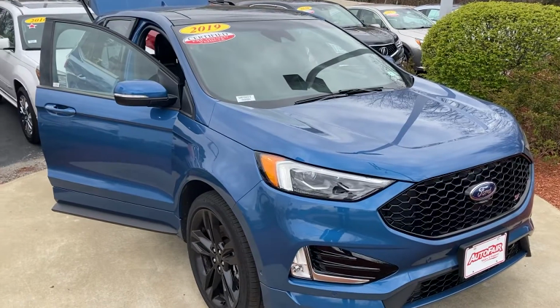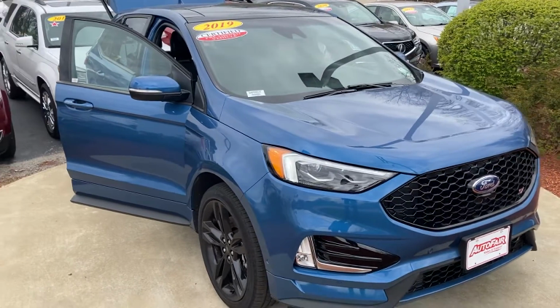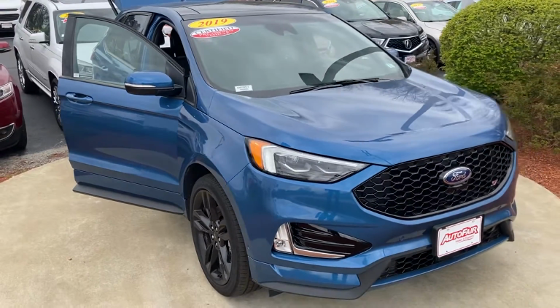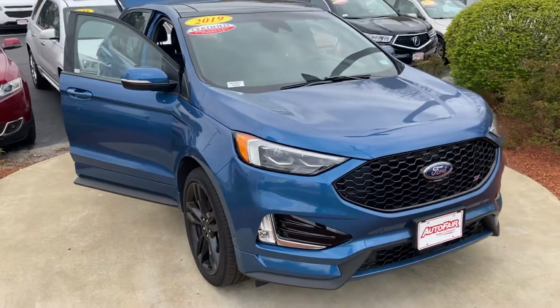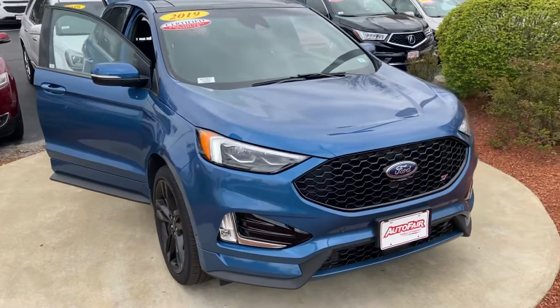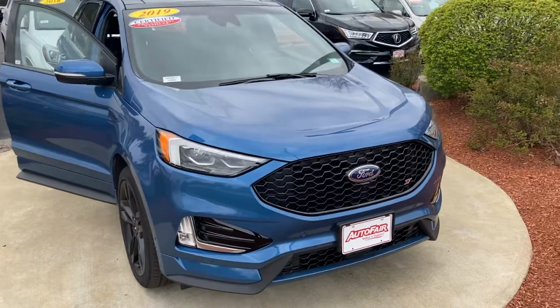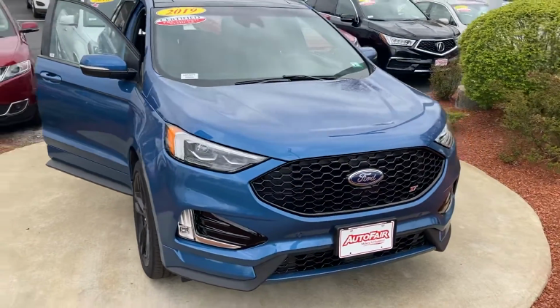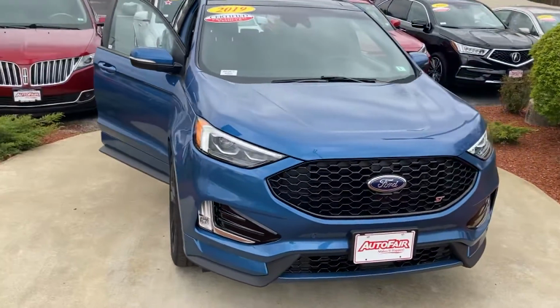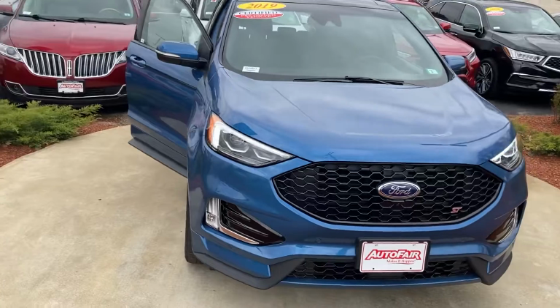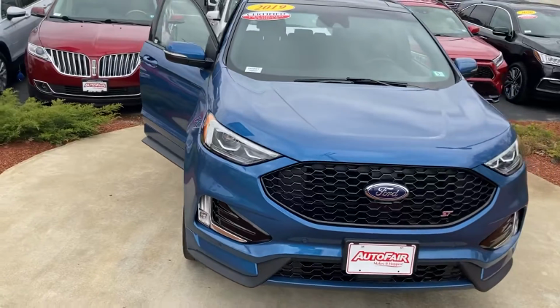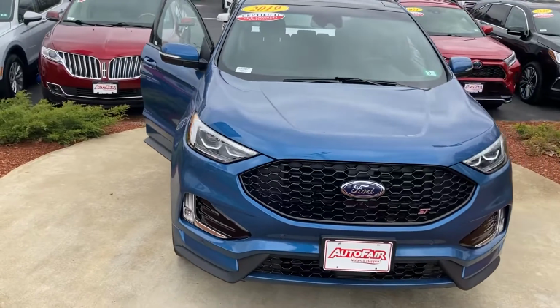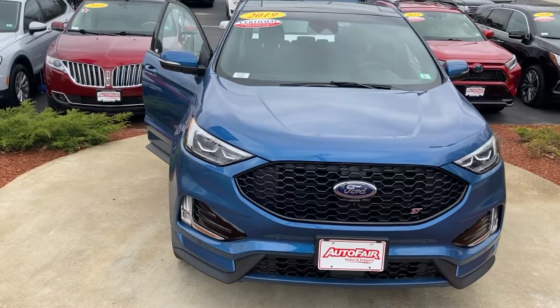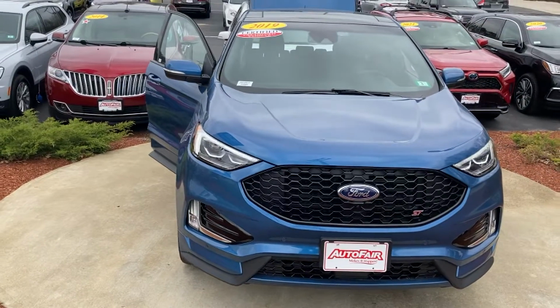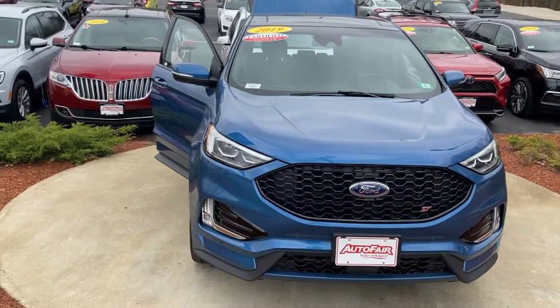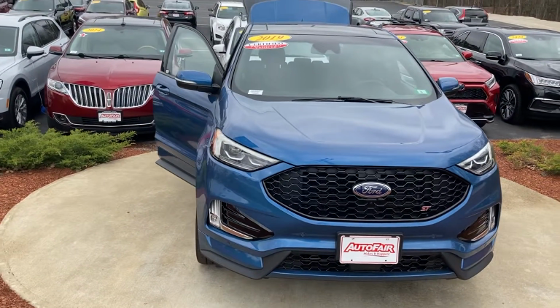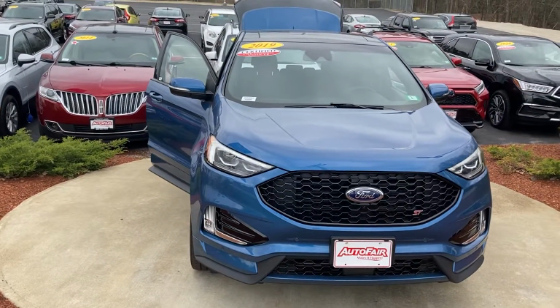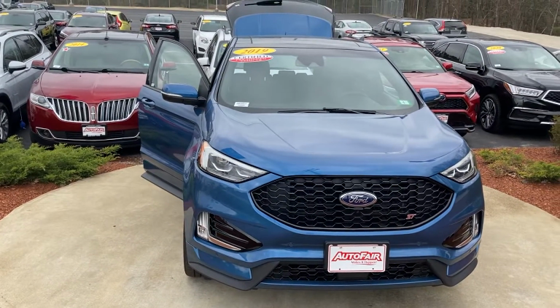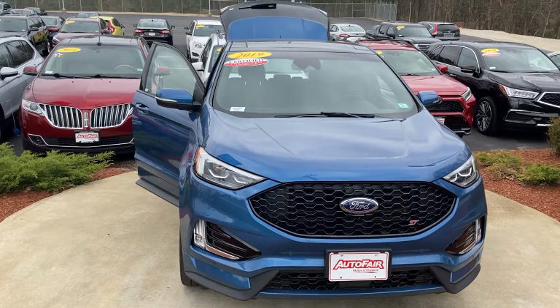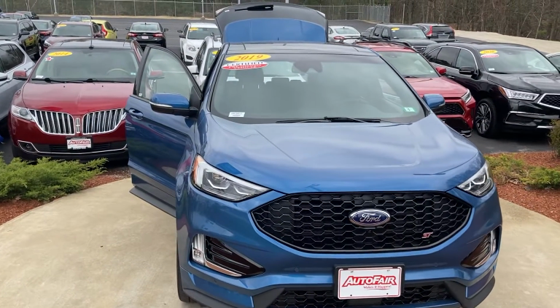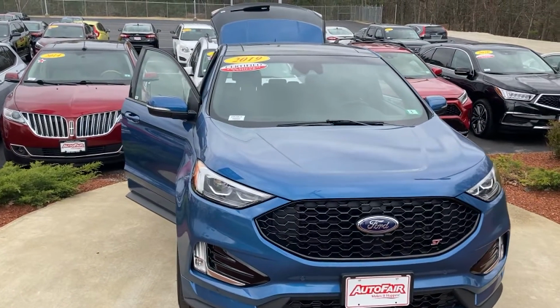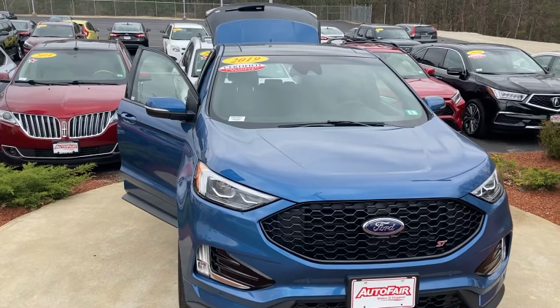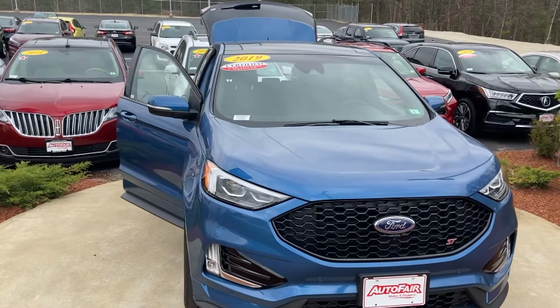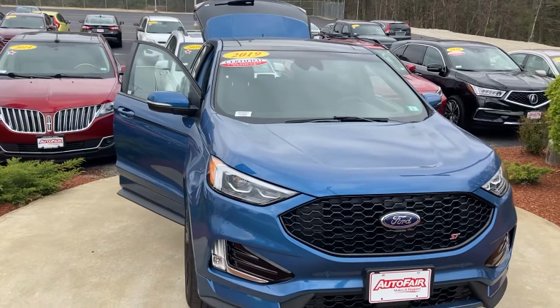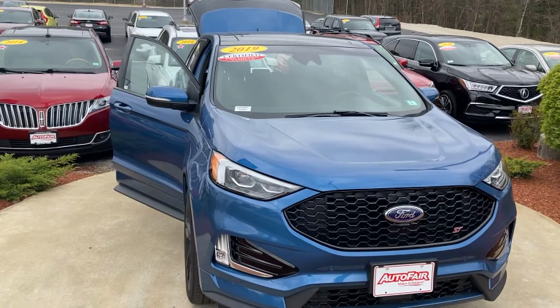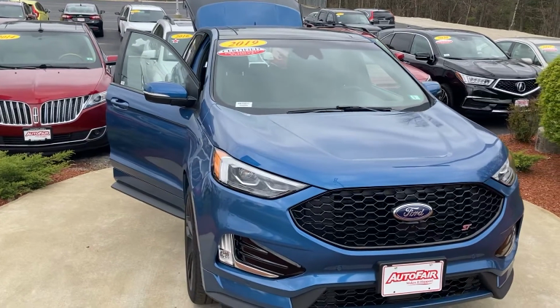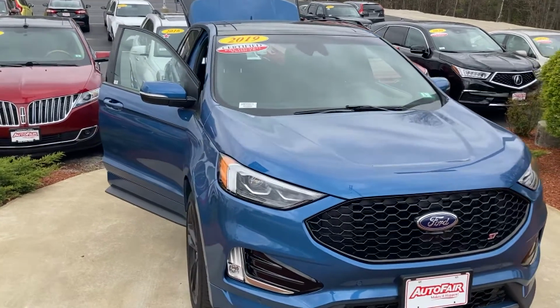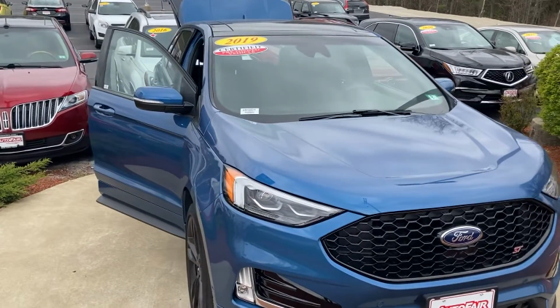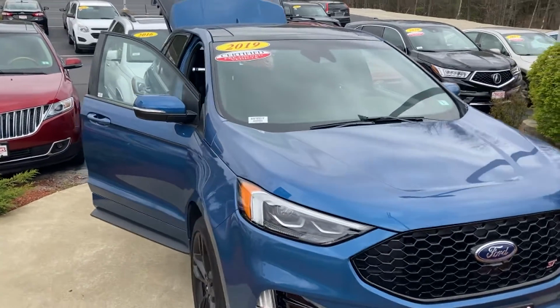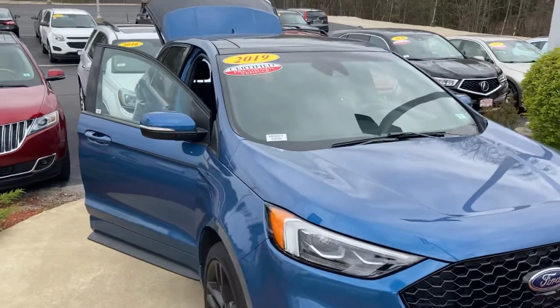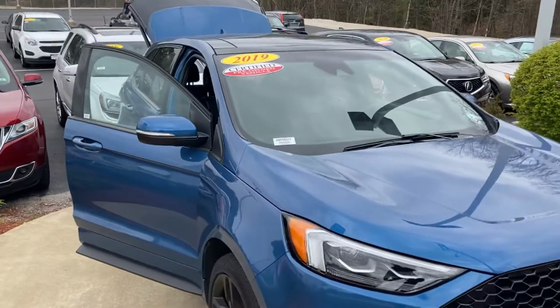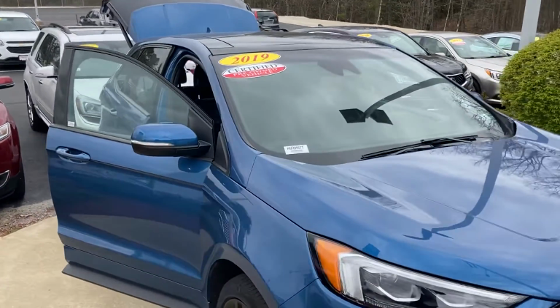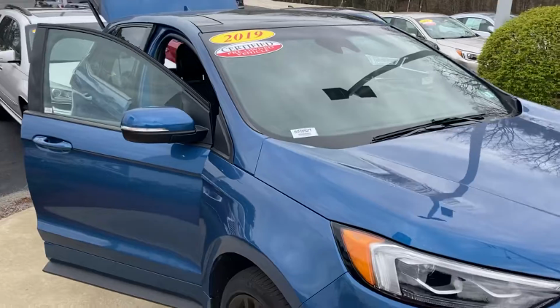Good morning, this is Sammy at Autofire Honda. Melissa and Rebecca at our BDC department asked me to make this short video for you for the 2019 certified Ford Edge ST. It's in very excellent condition.